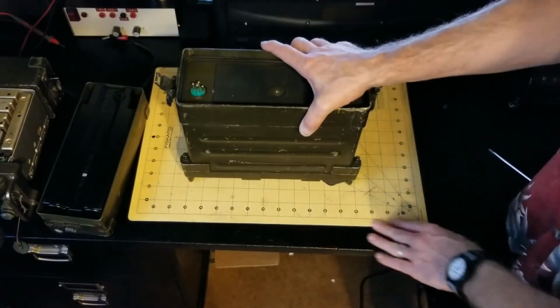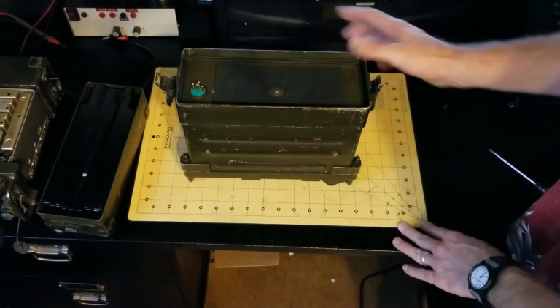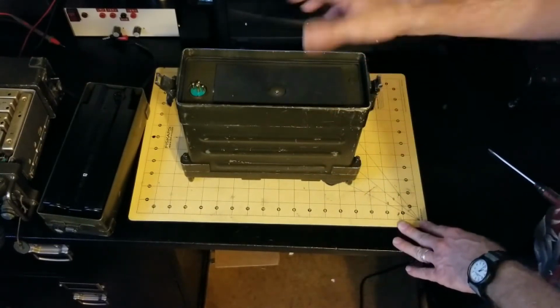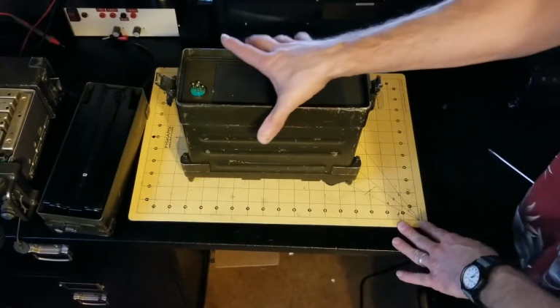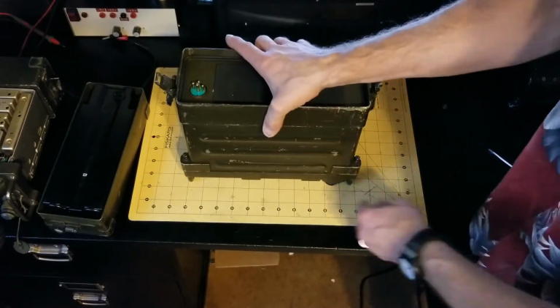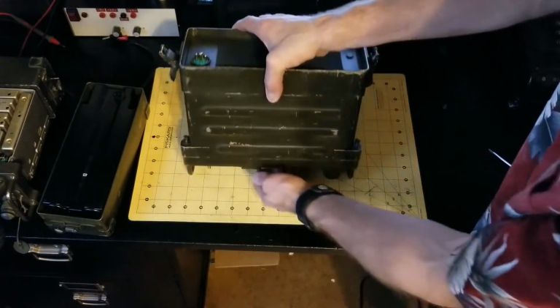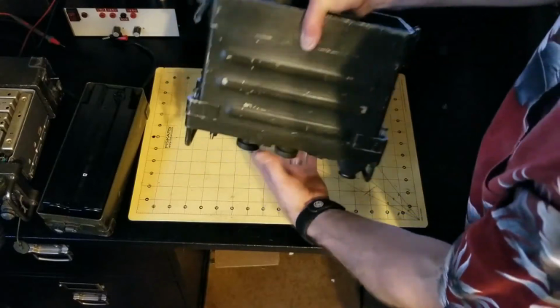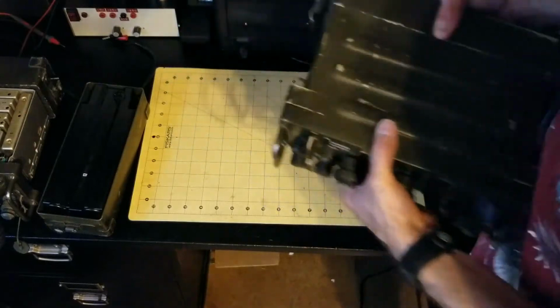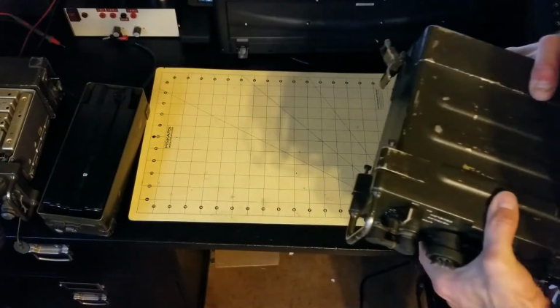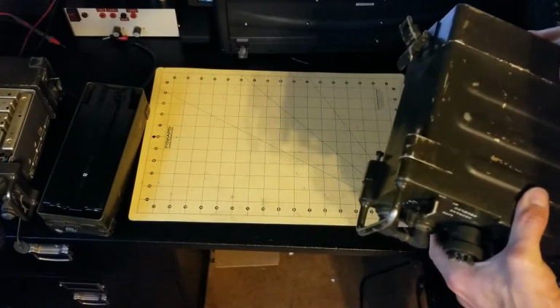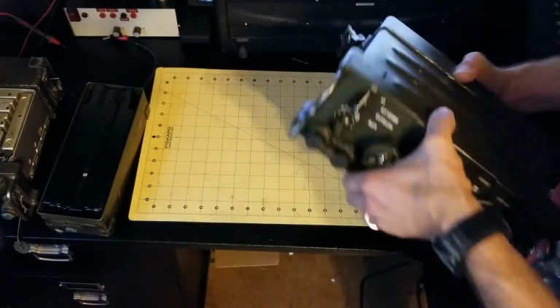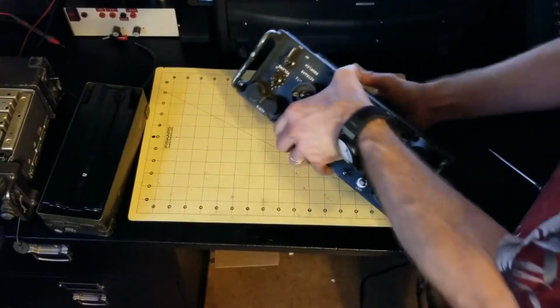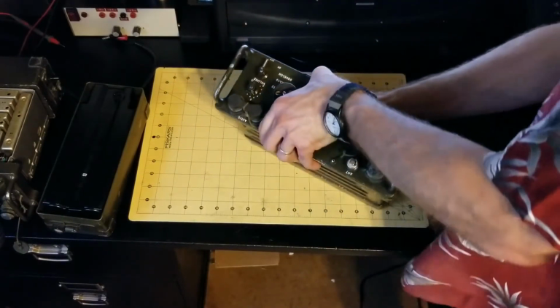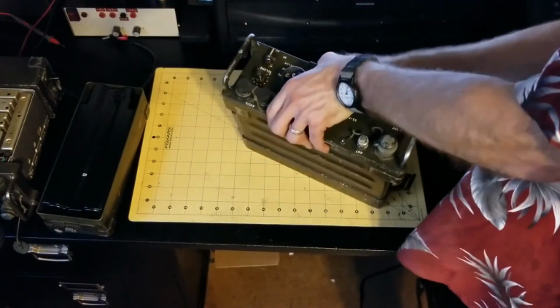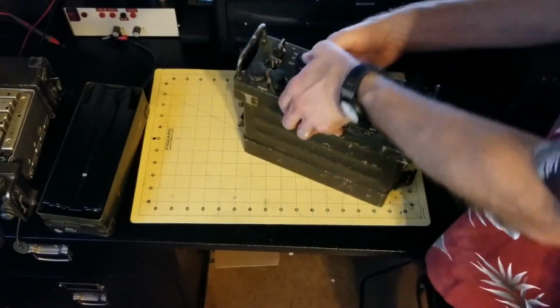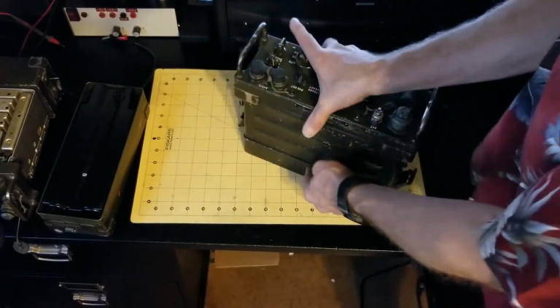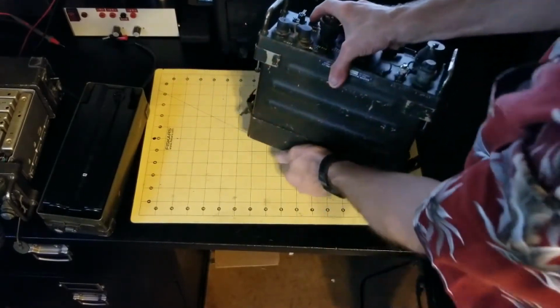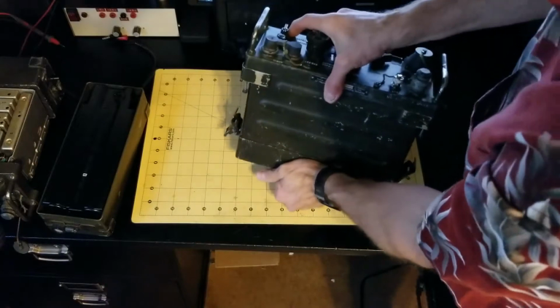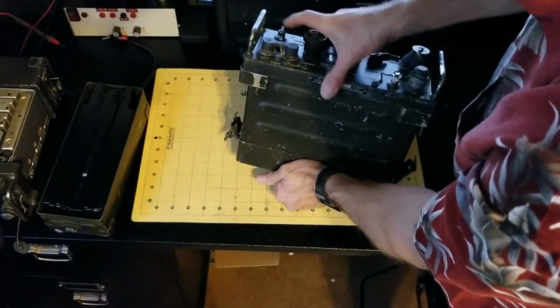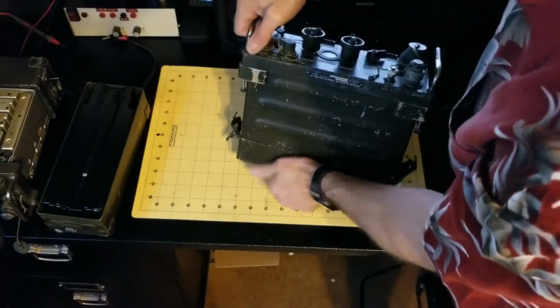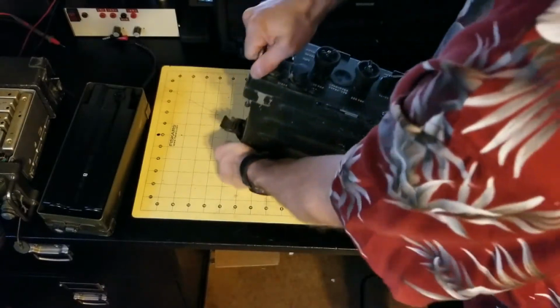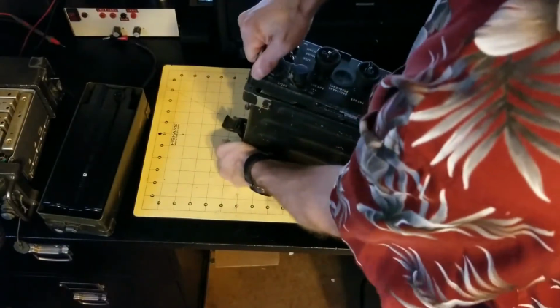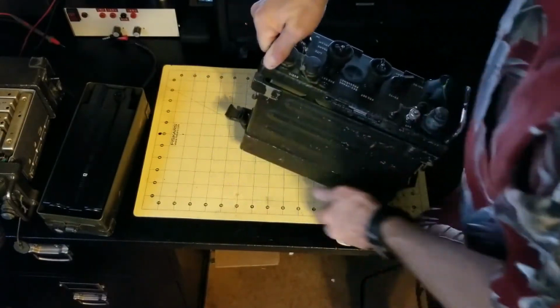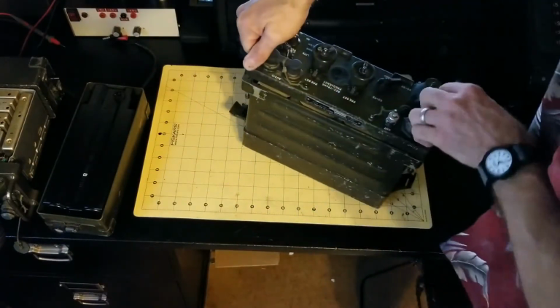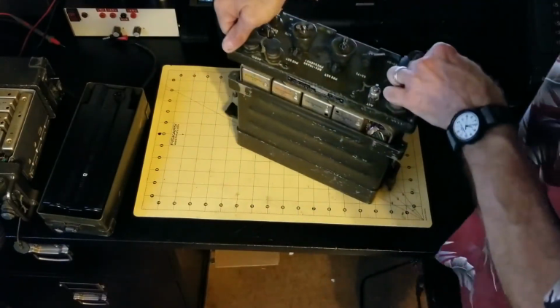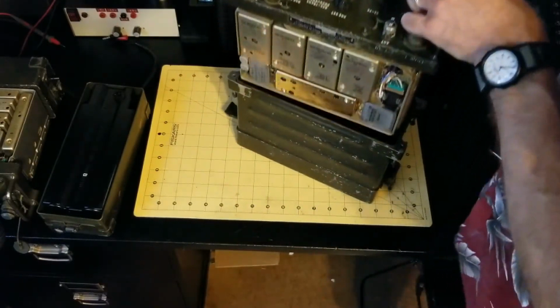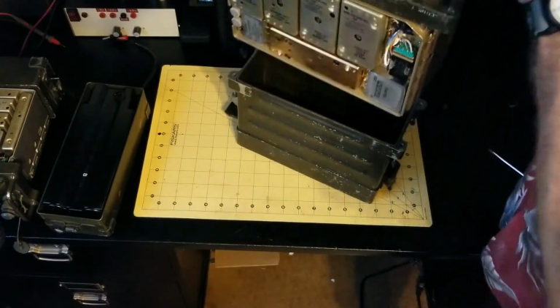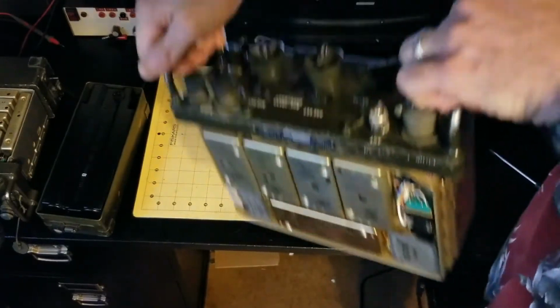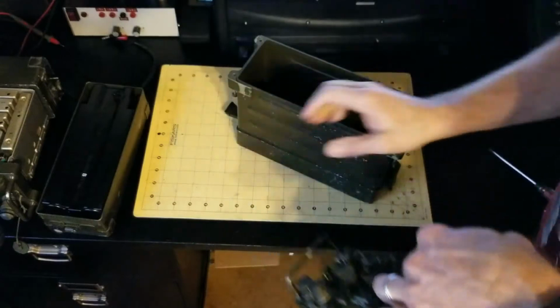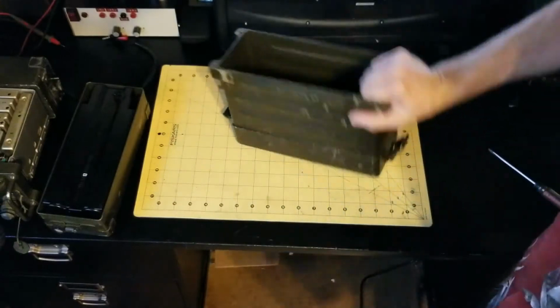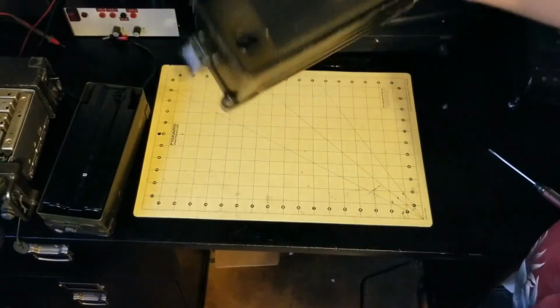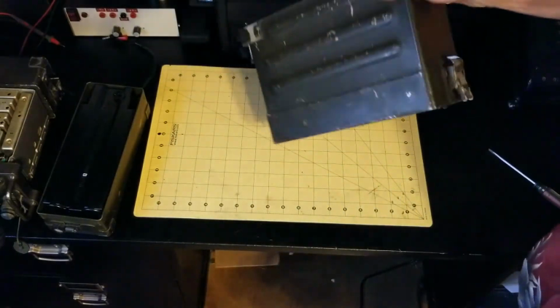Once the five case screws are removed, you can pull the cover off. And this is just a hollow shell now.